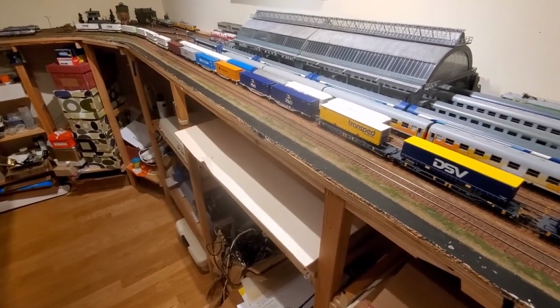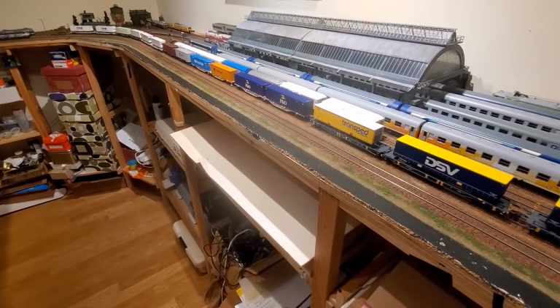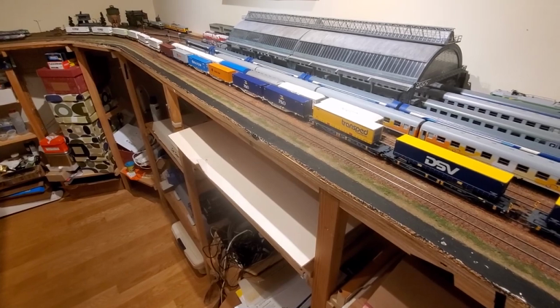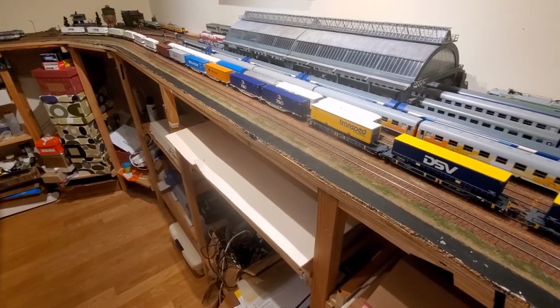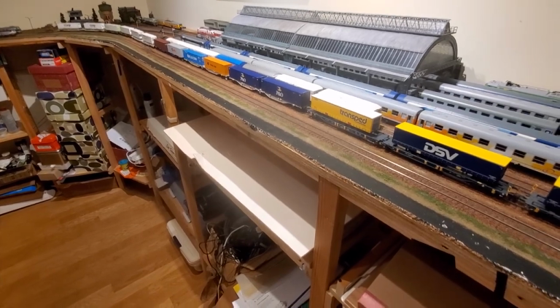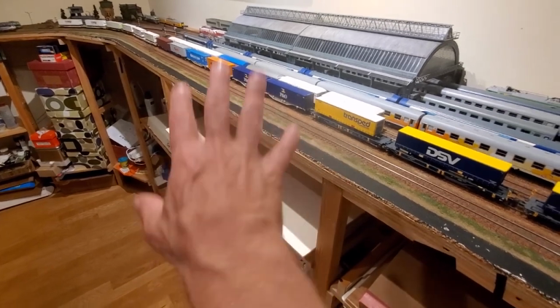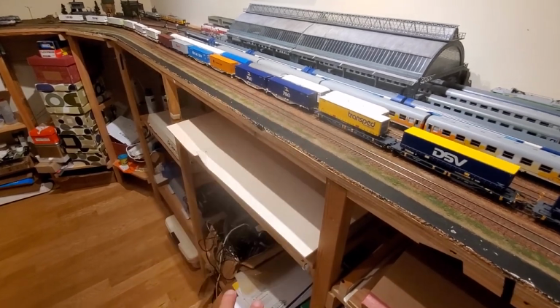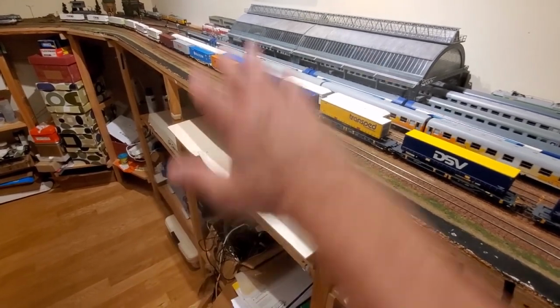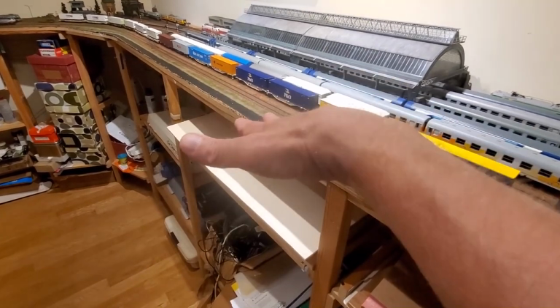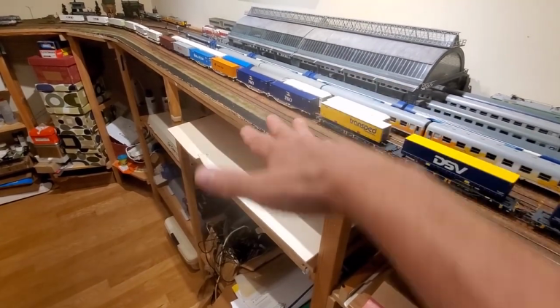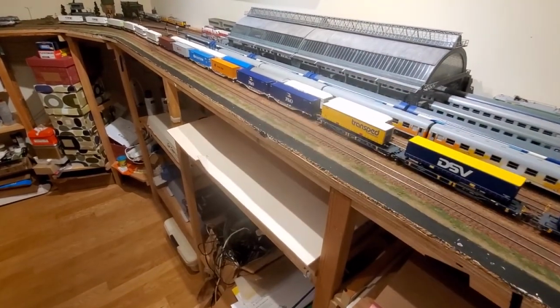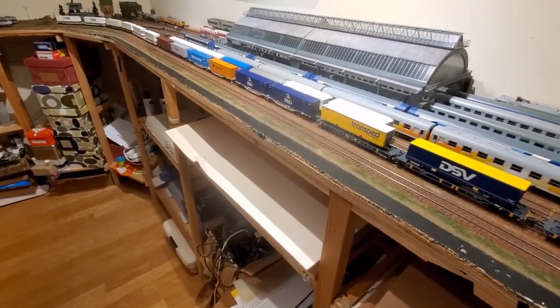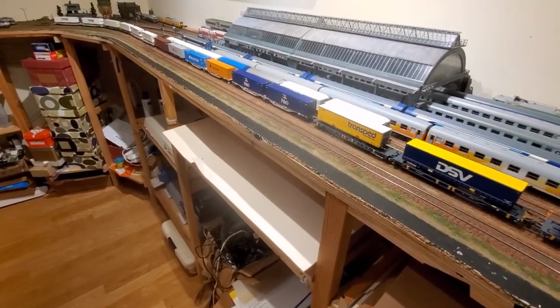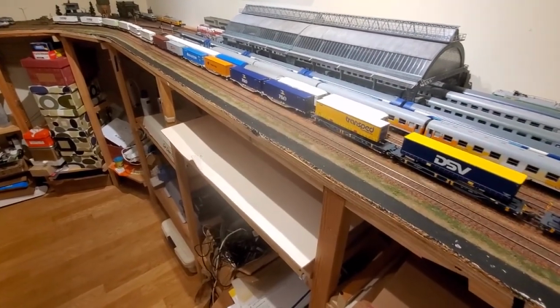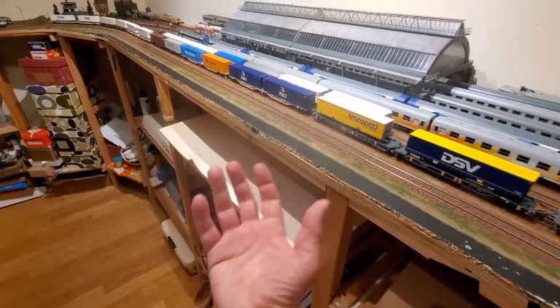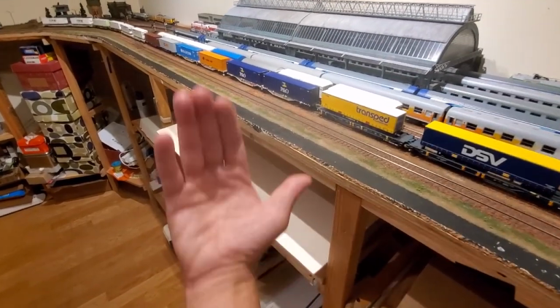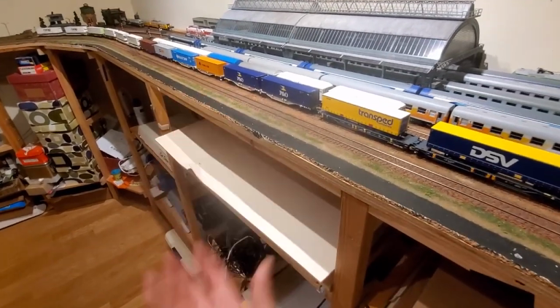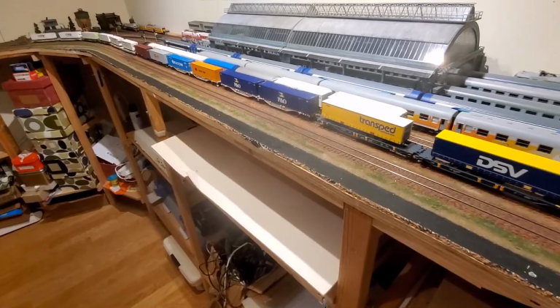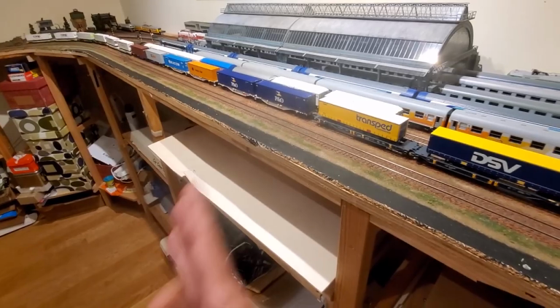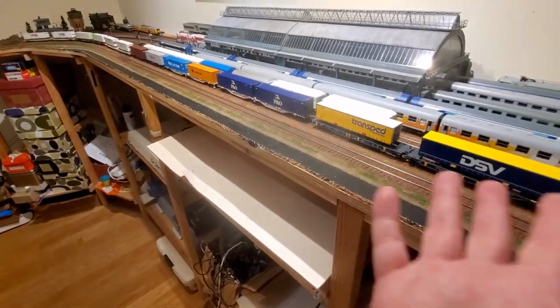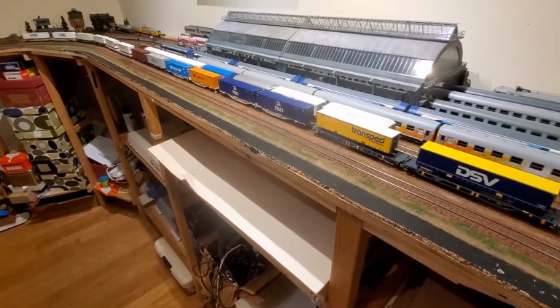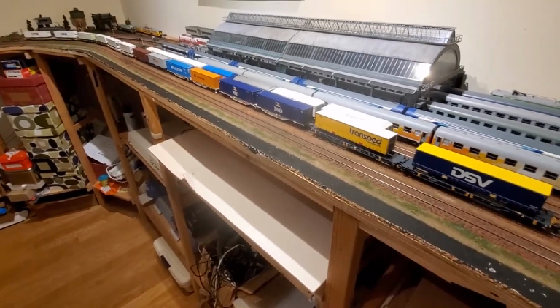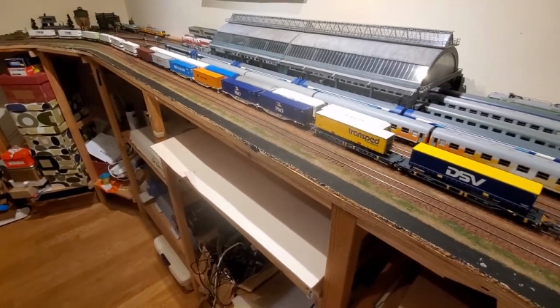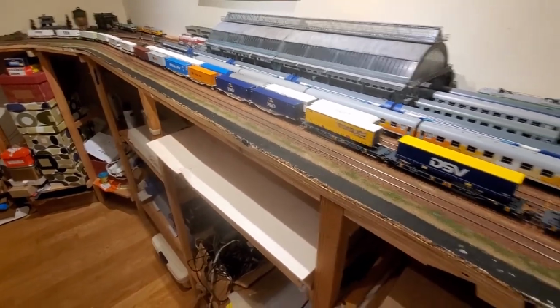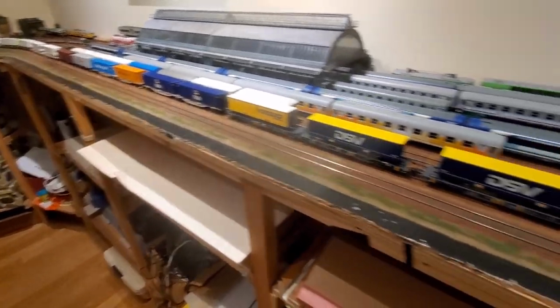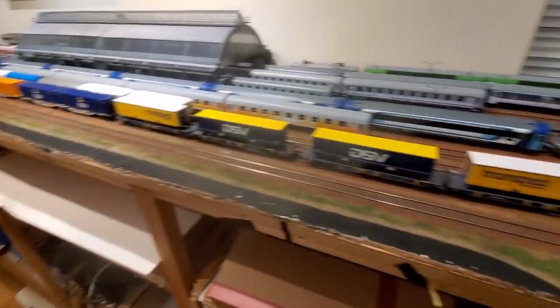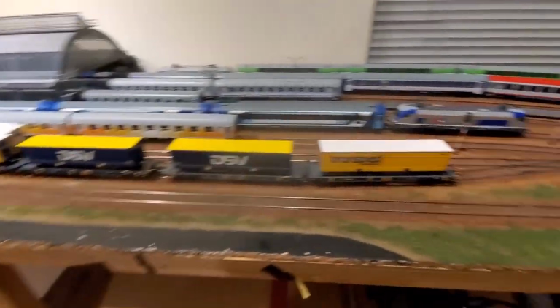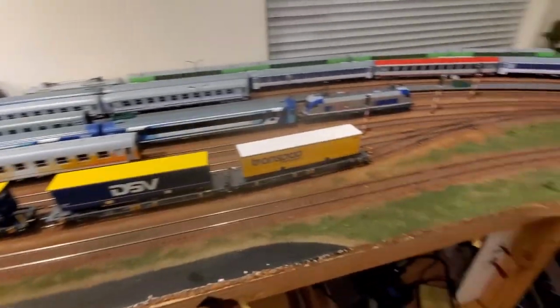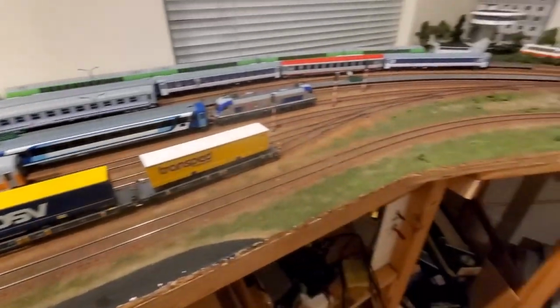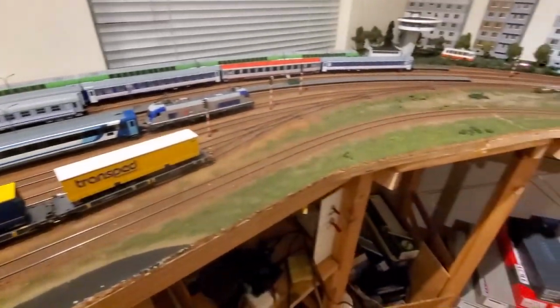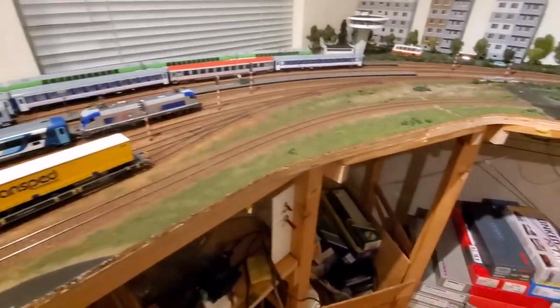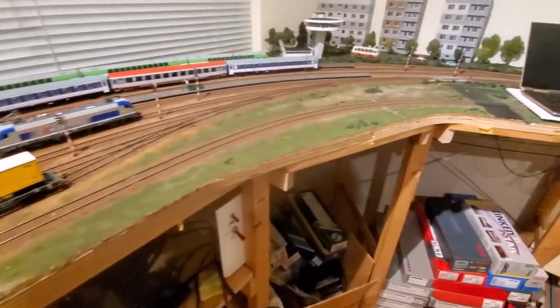The straight sections like this one were very straightforward to build — you simply build the shelves, put the plywood on top, screw it from the bottom, and there is your bench work.